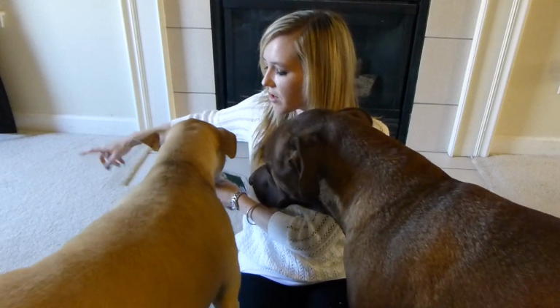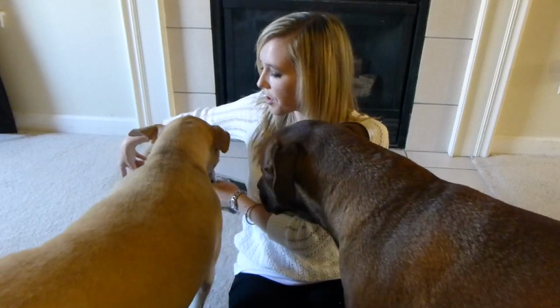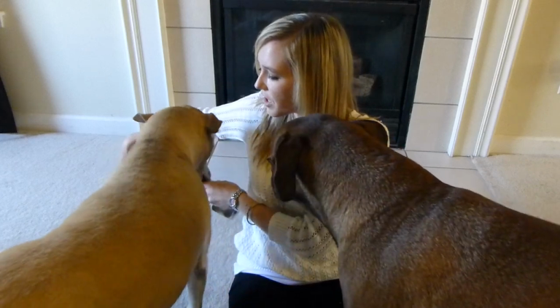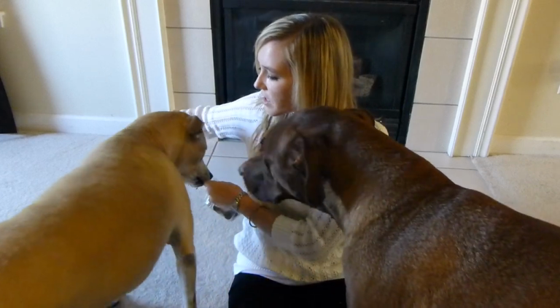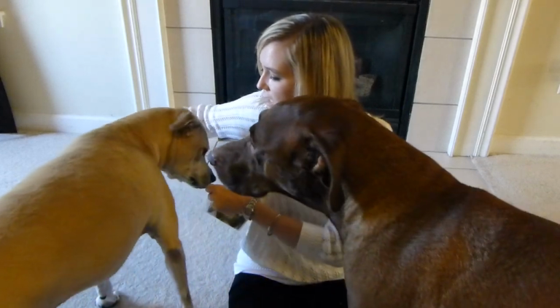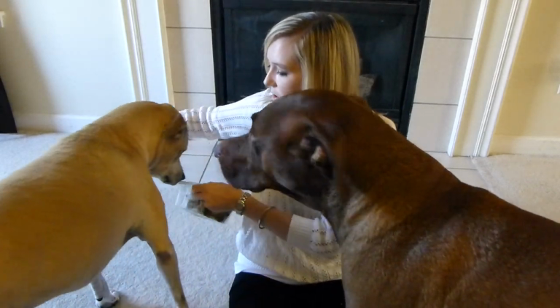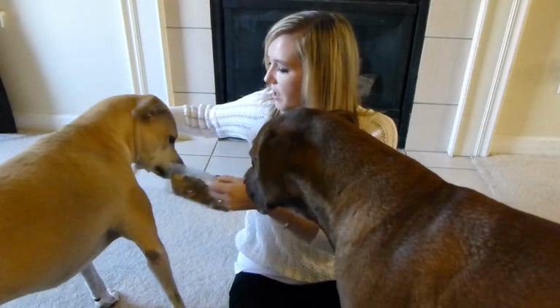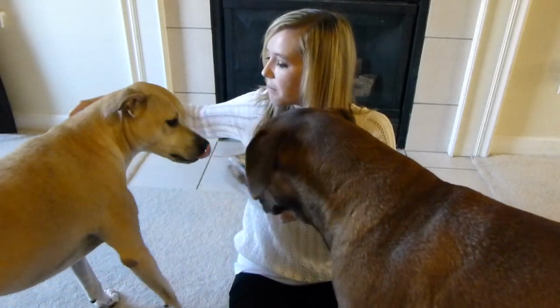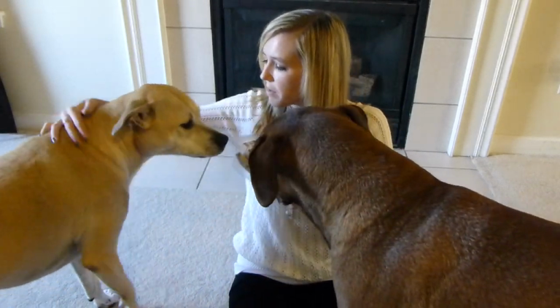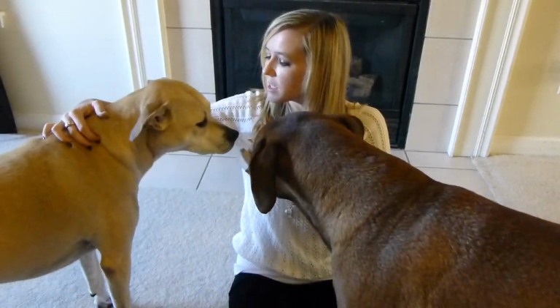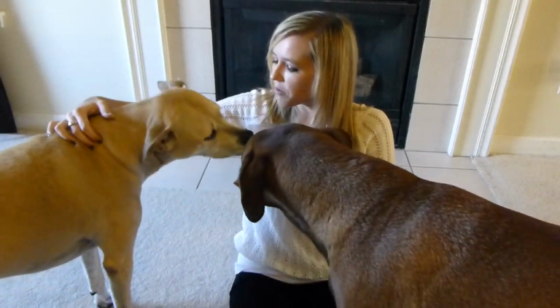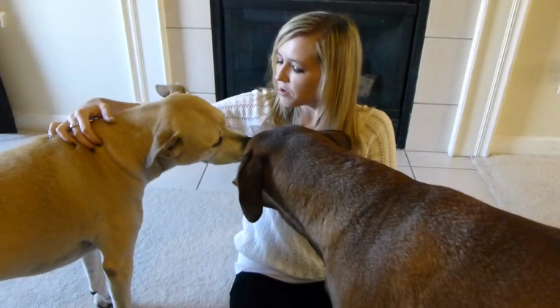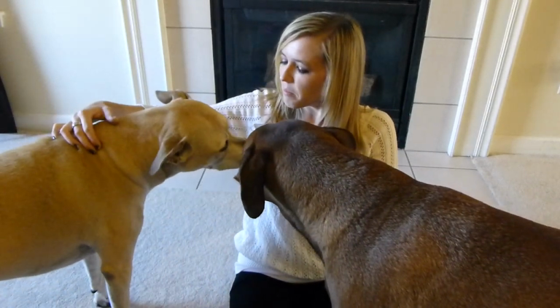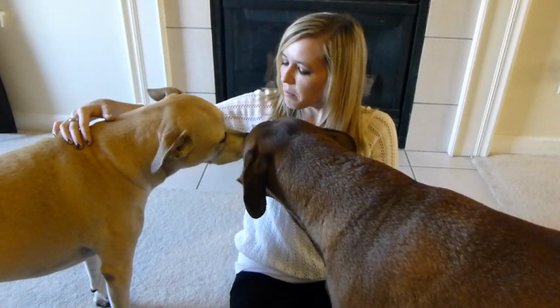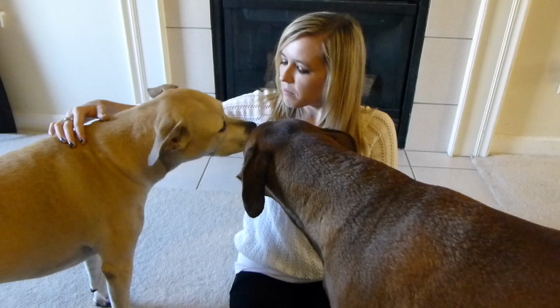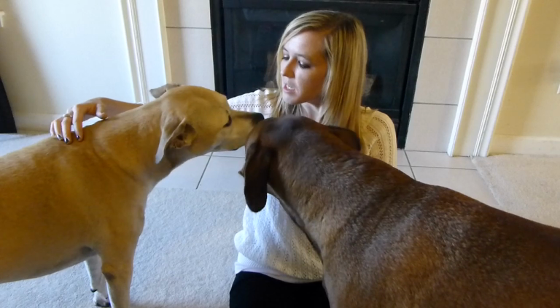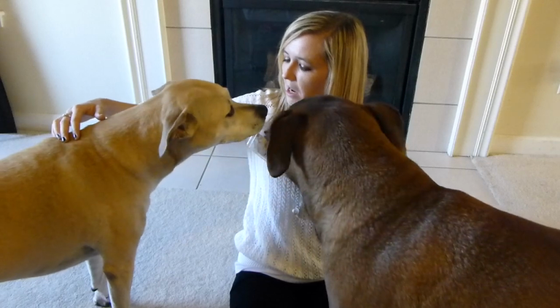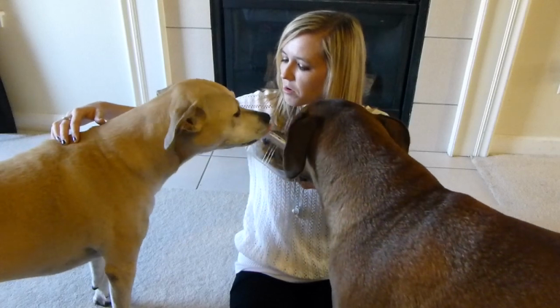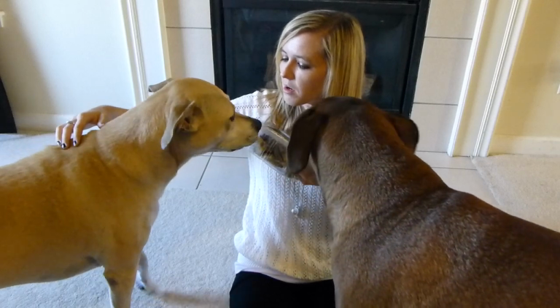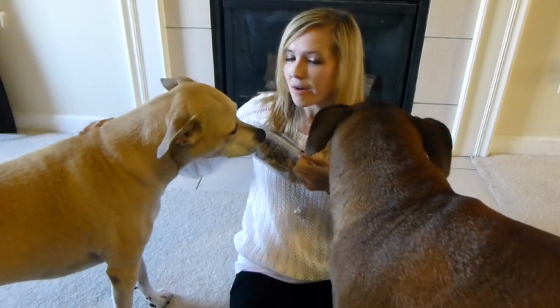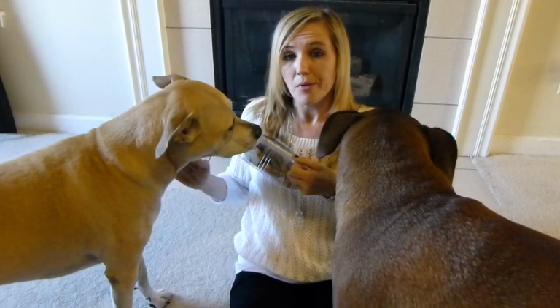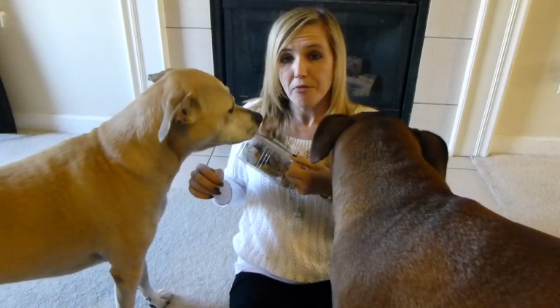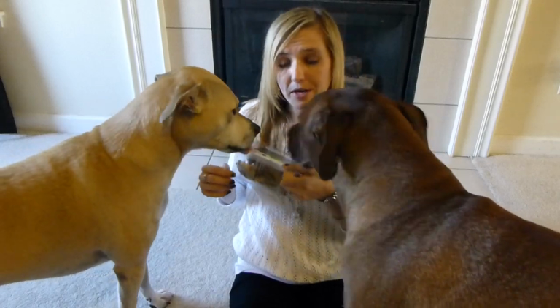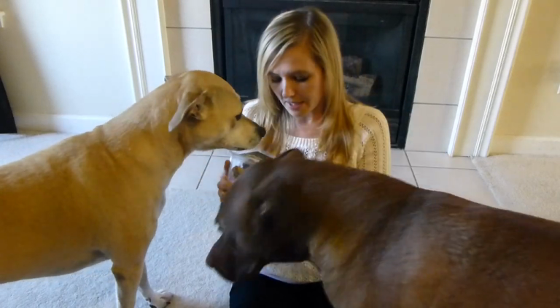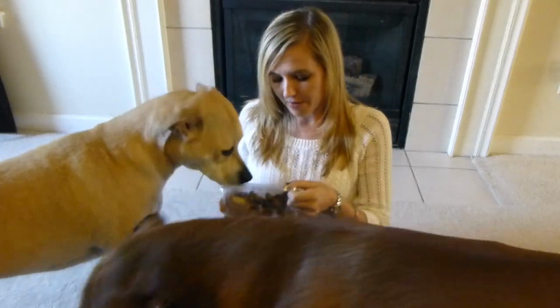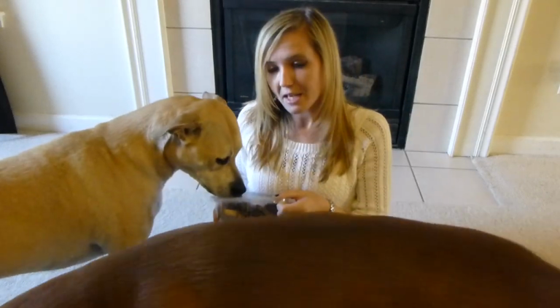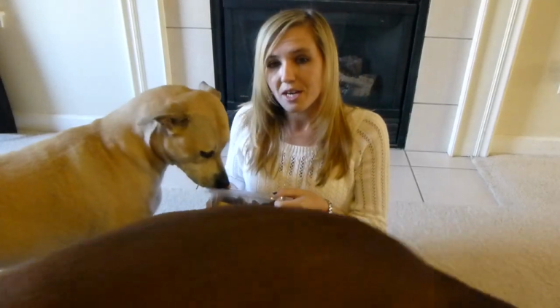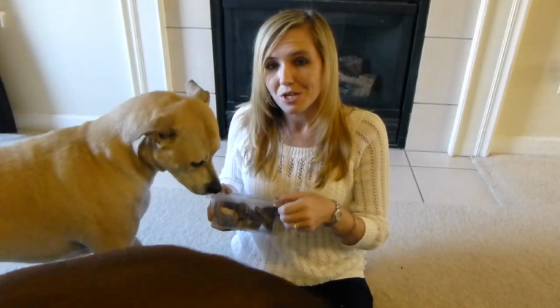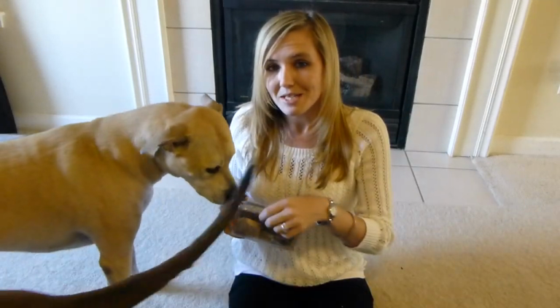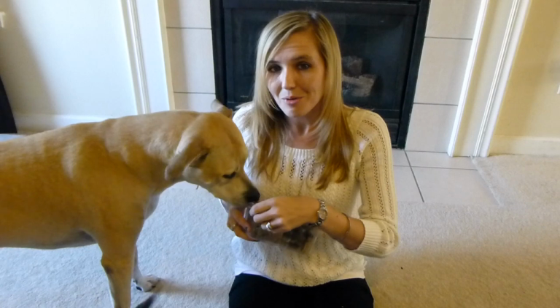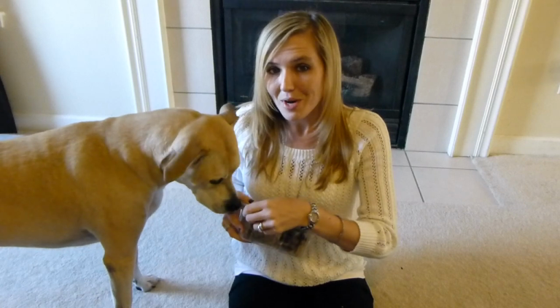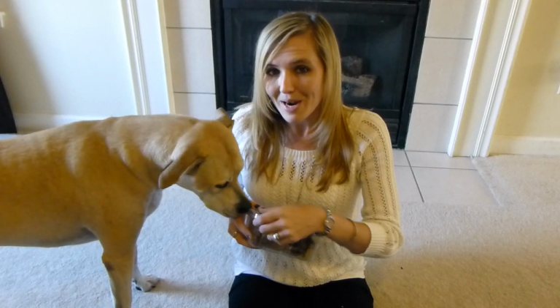Come on over here and sit down, ma'am. Sit down, ma'am. Oh, they're very excited! If I could tell you guys what it is, that would be great, right?